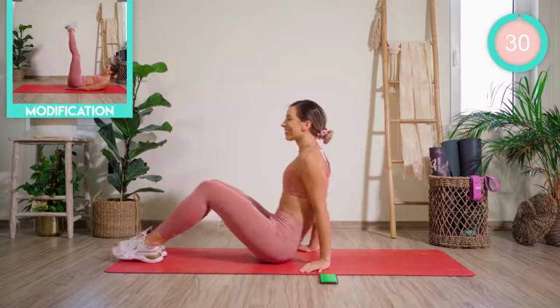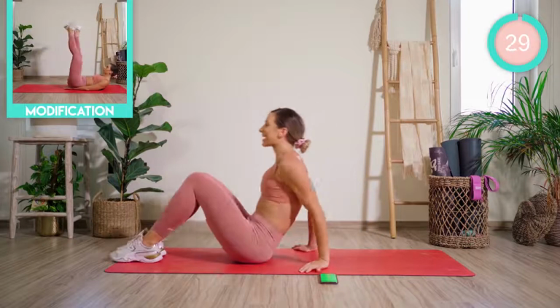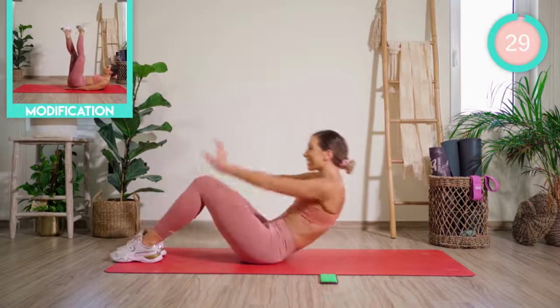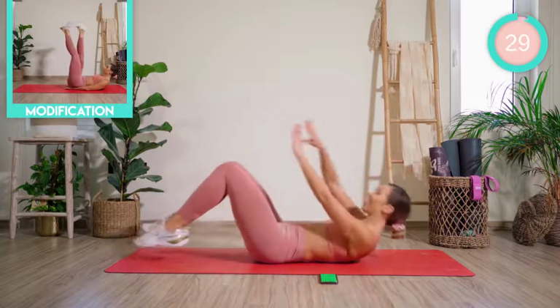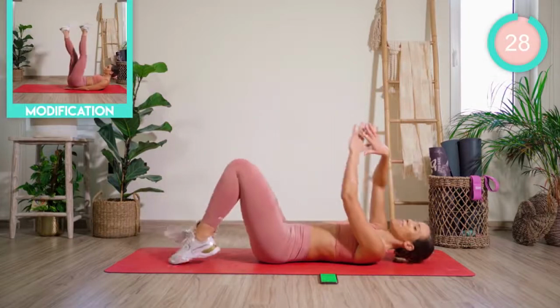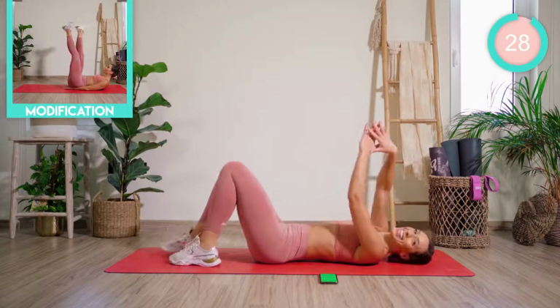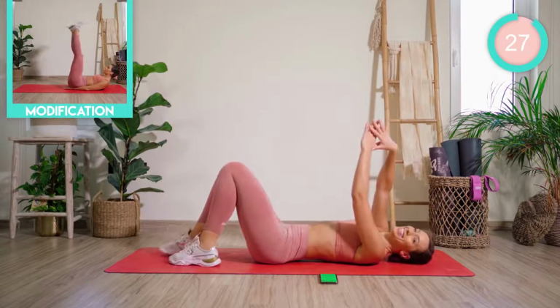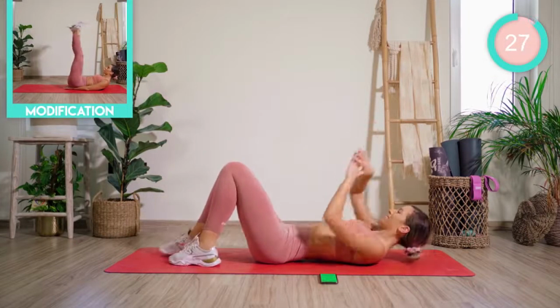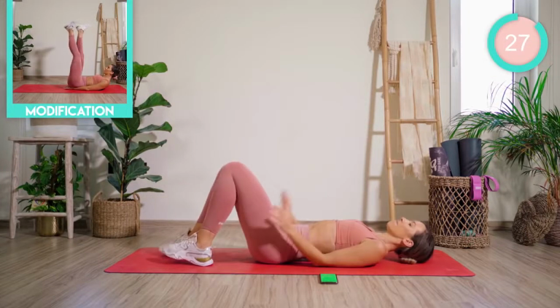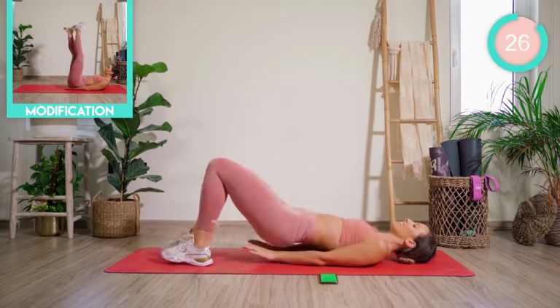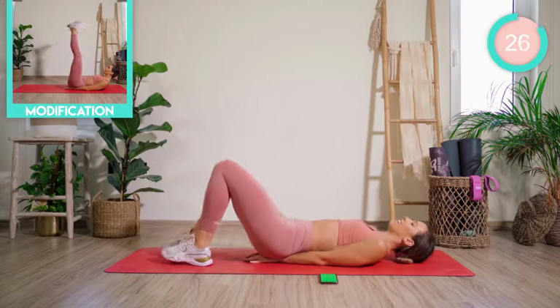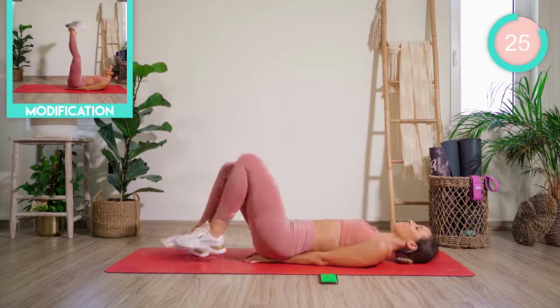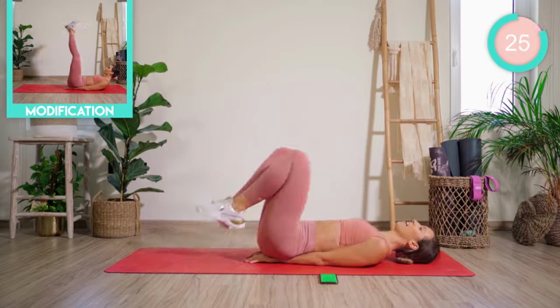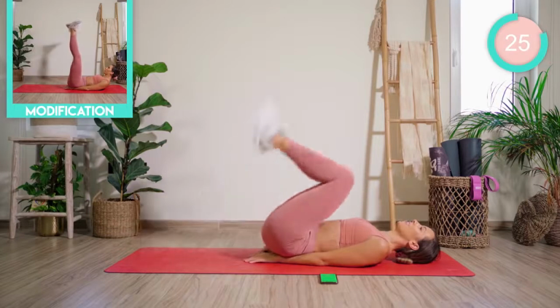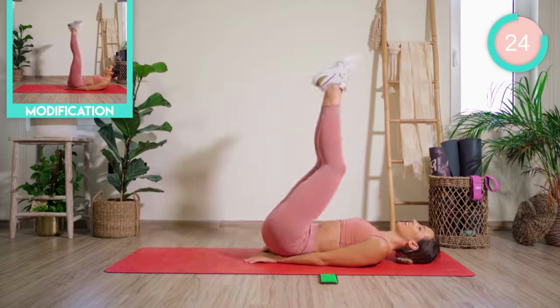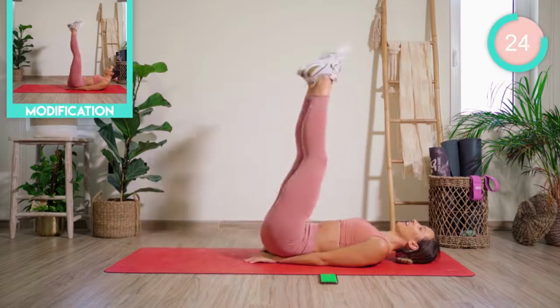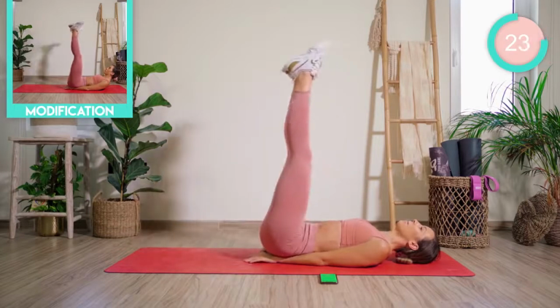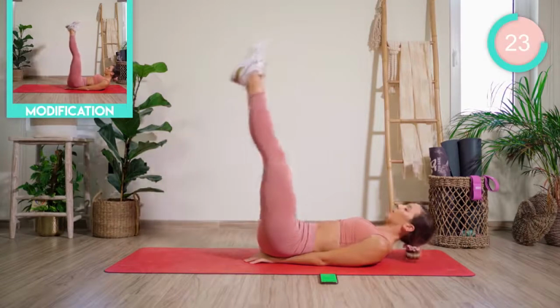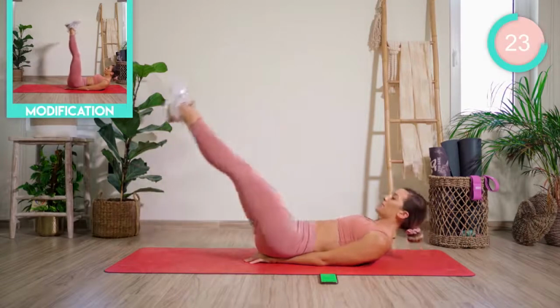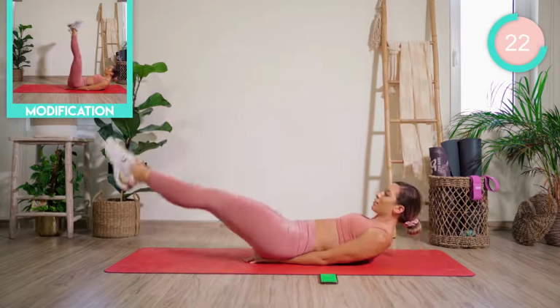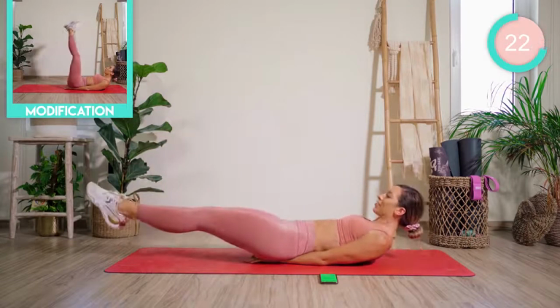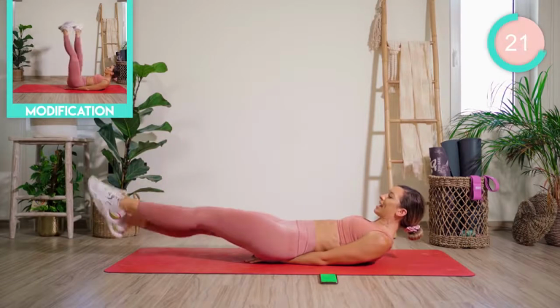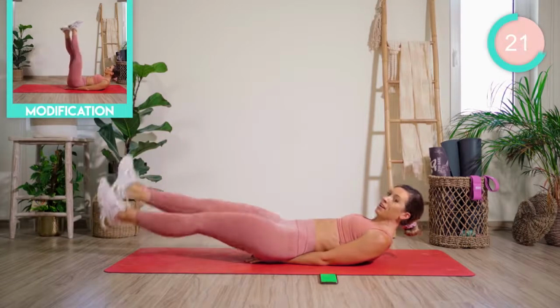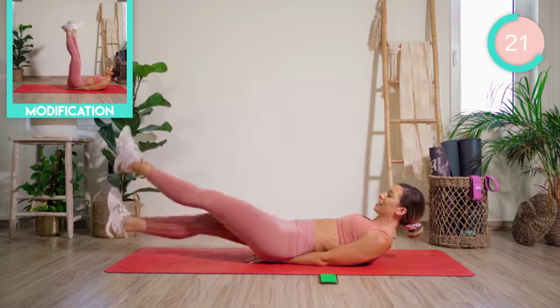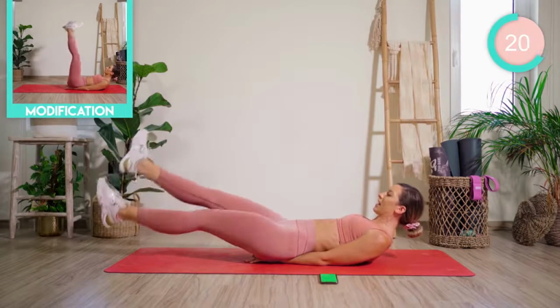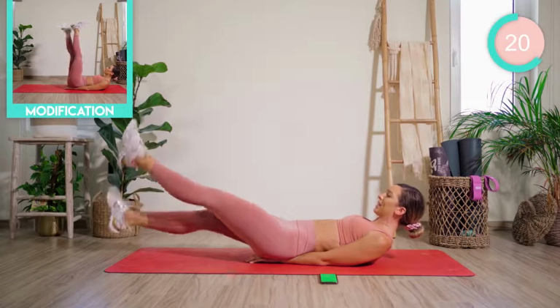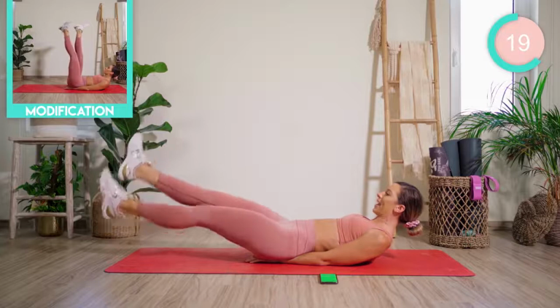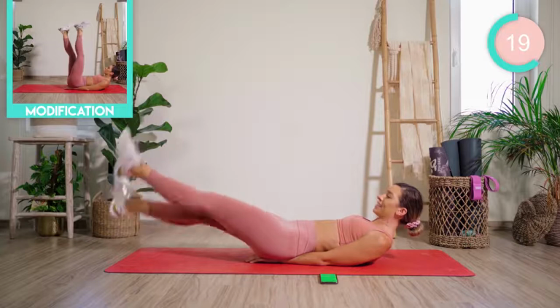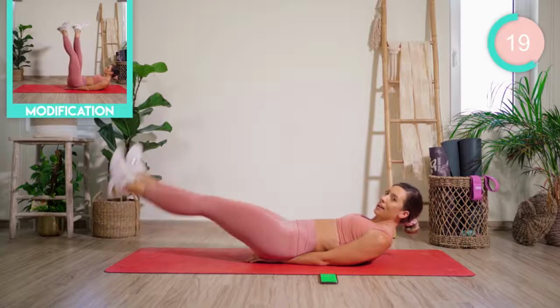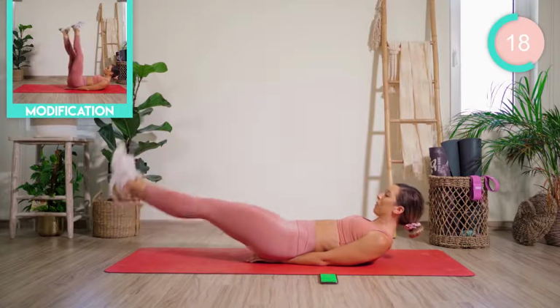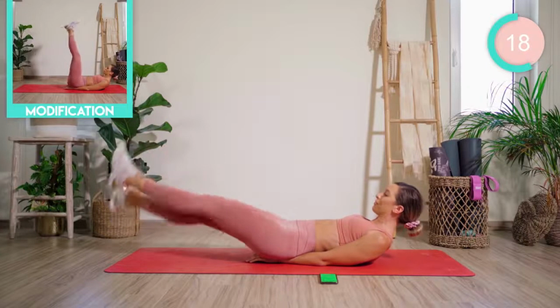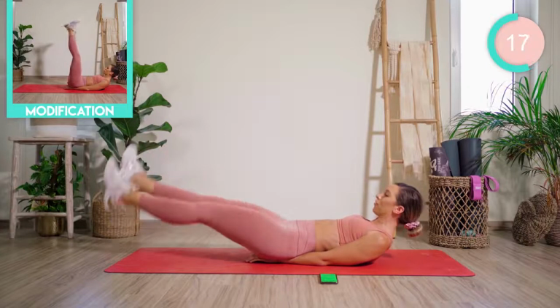Lower down into lying. Place the hands in a diamond shape underneath the lower back. From there, you're going to lift the legs up, lower them down as far as you can, flutter kick up and down for eight, then open and close for four.